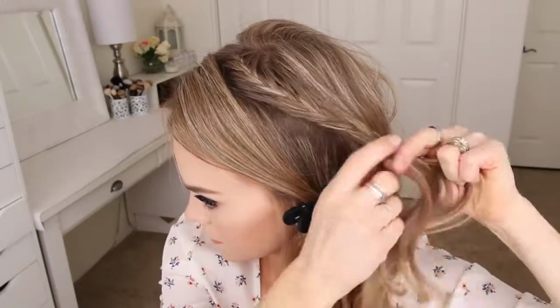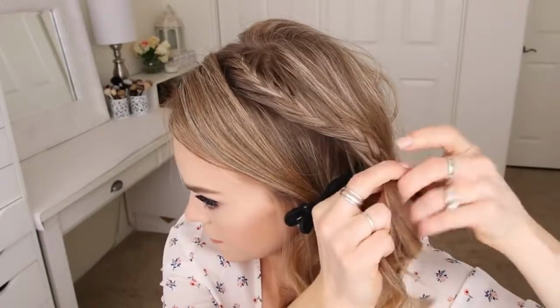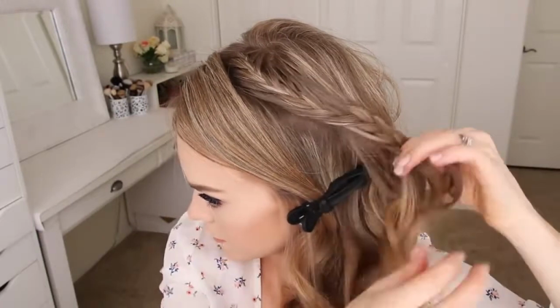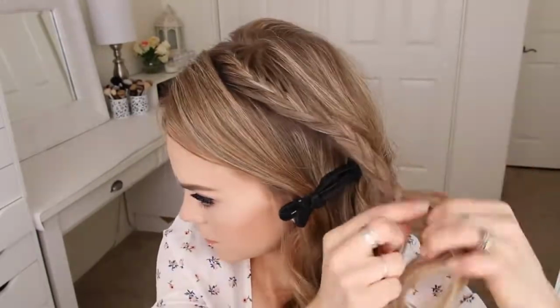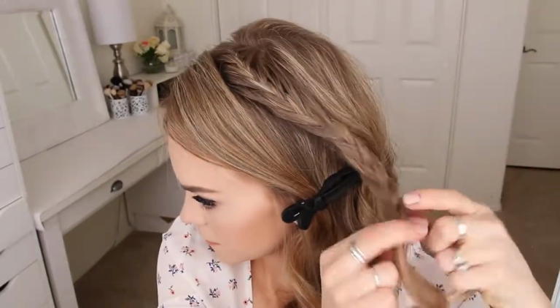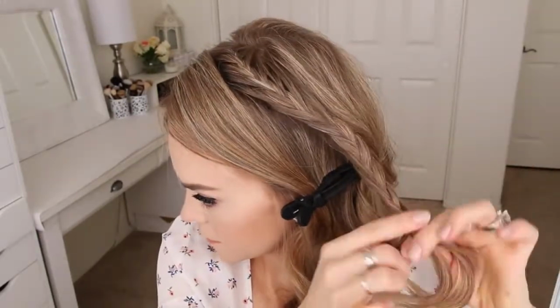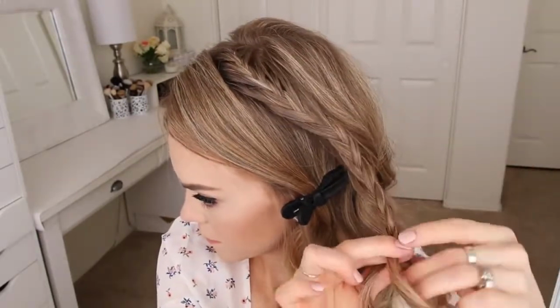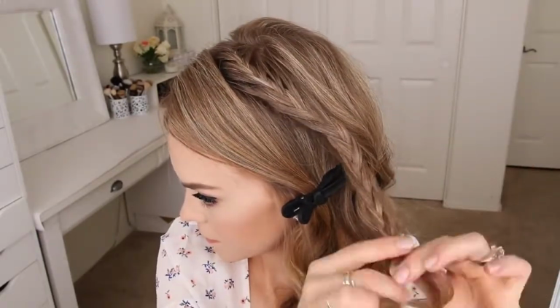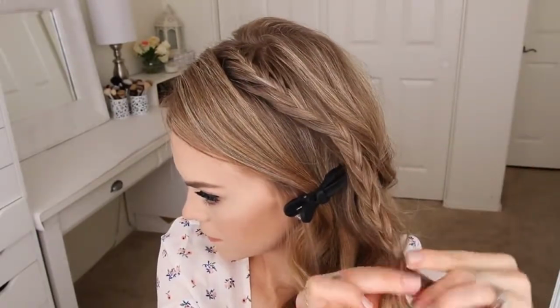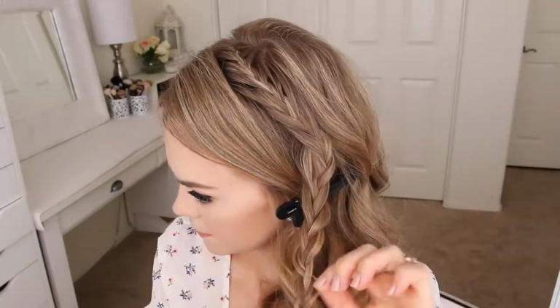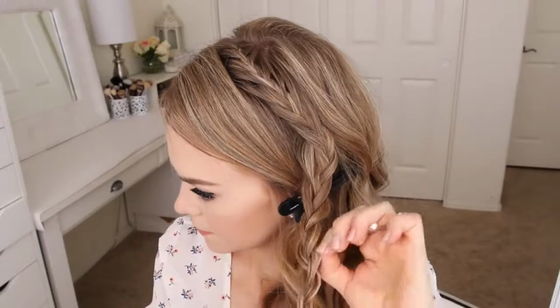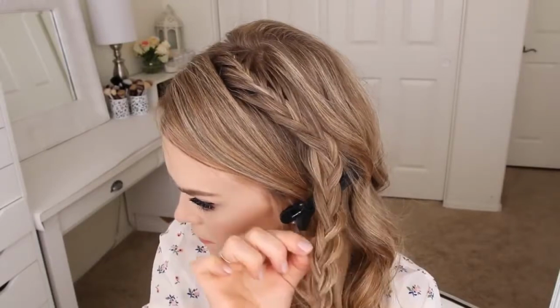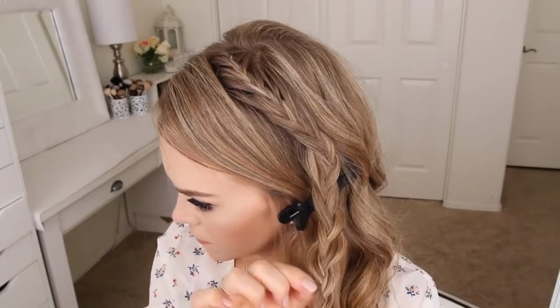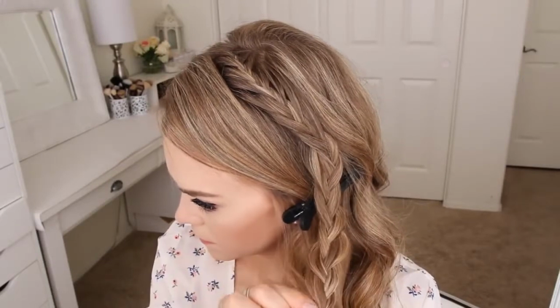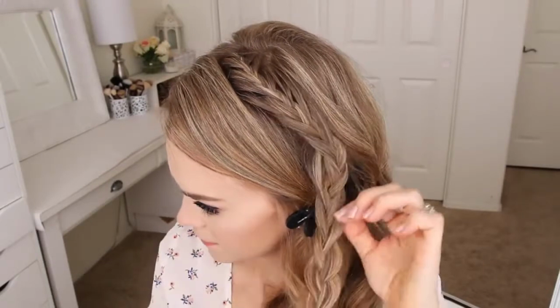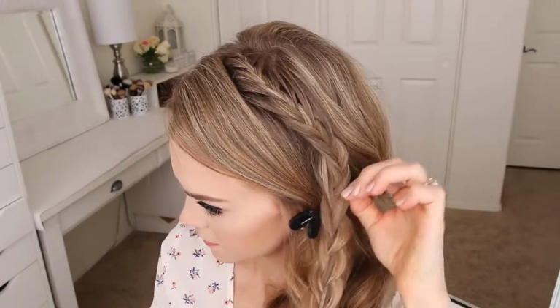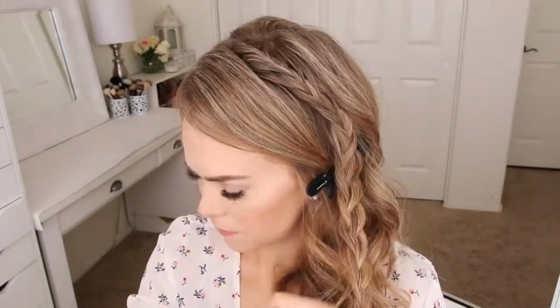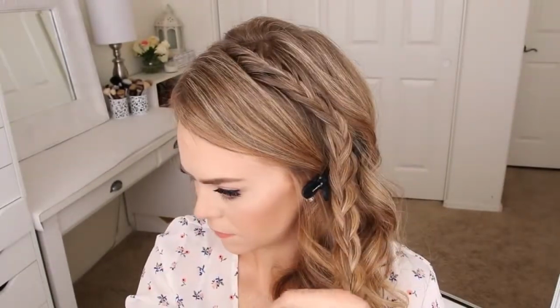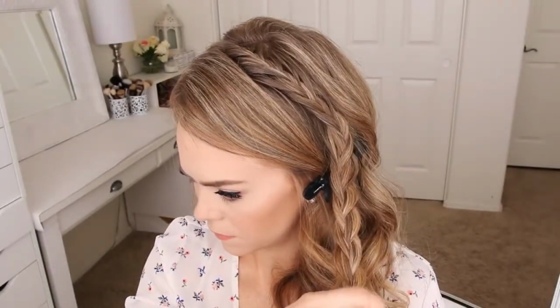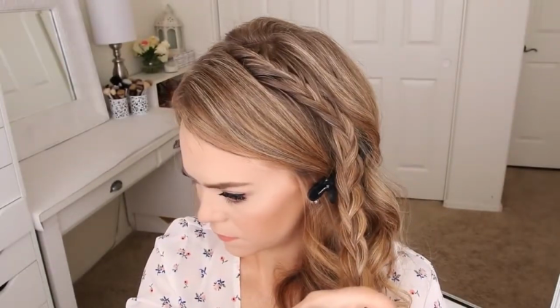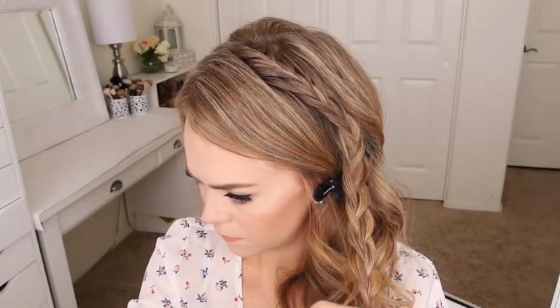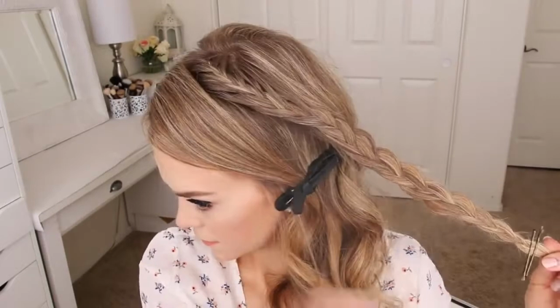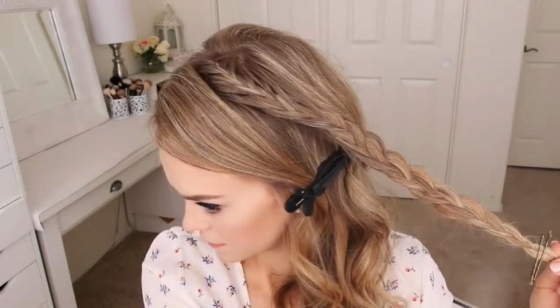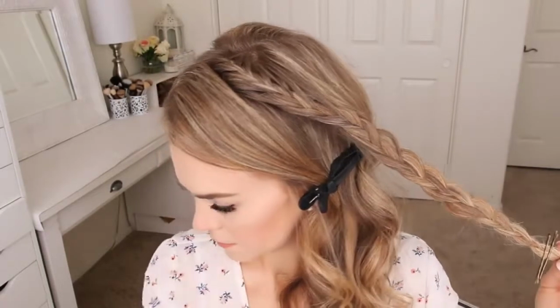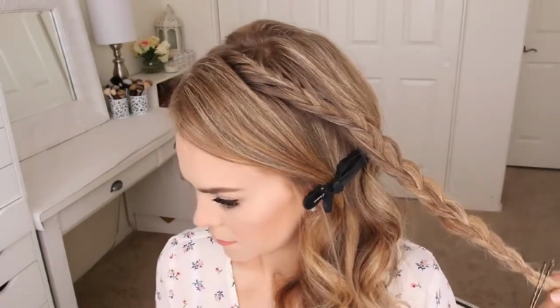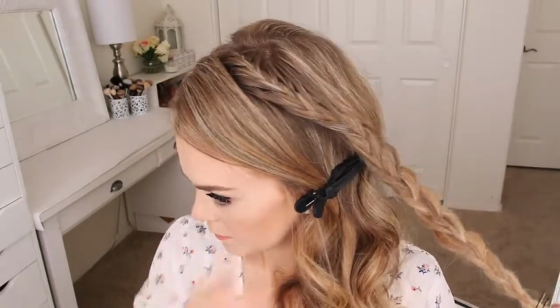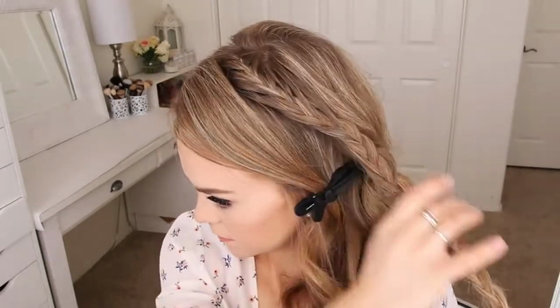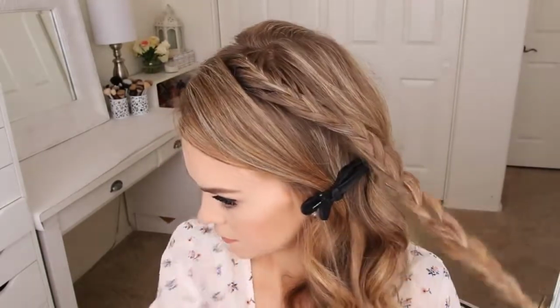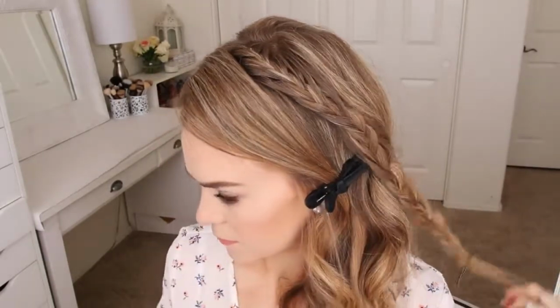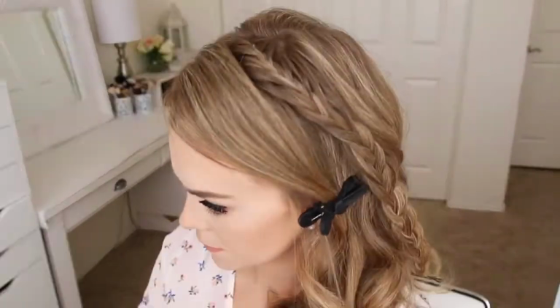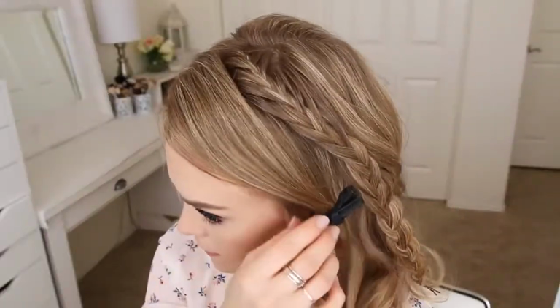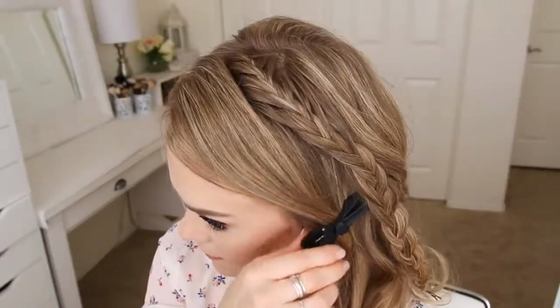Then I'm just going to braid the section a little further down and then go back over the braid and gently pull on the edges just to make it a little bit fuller. Then I'm going to slide a bobby pin over the bottom and smooth down any flyaways with hairspray.